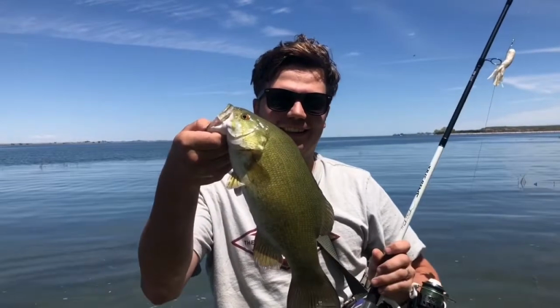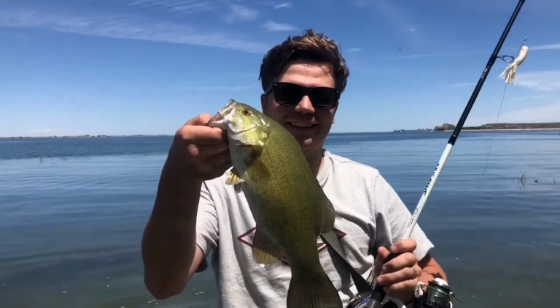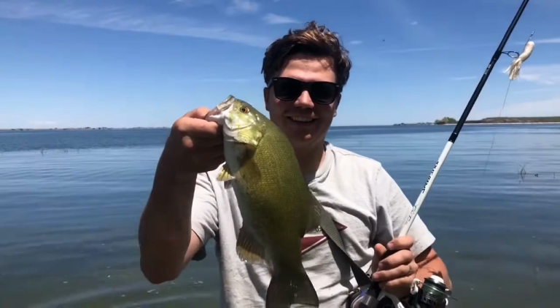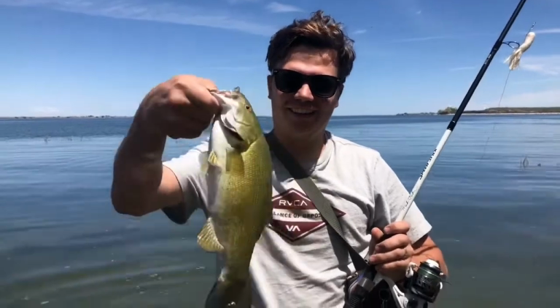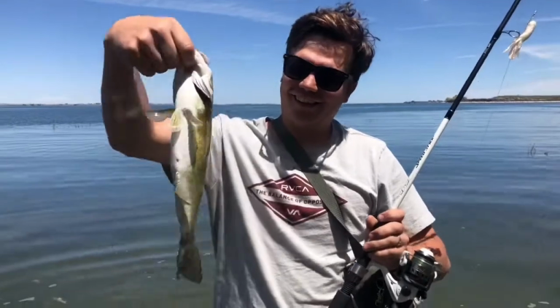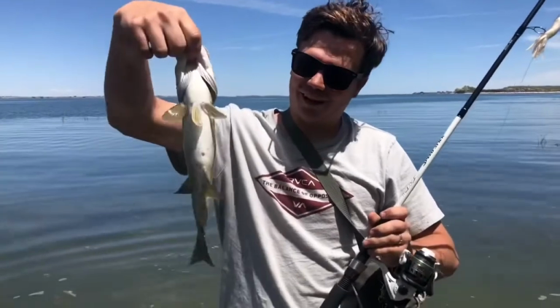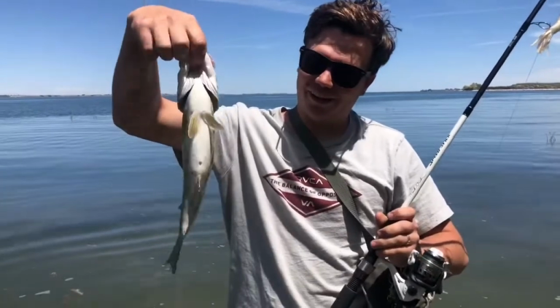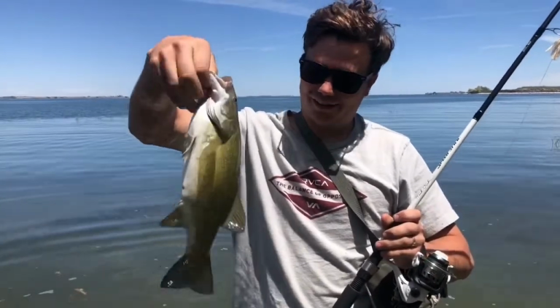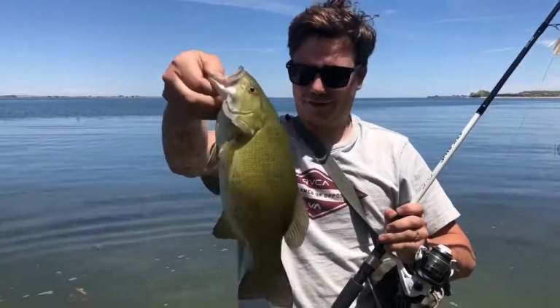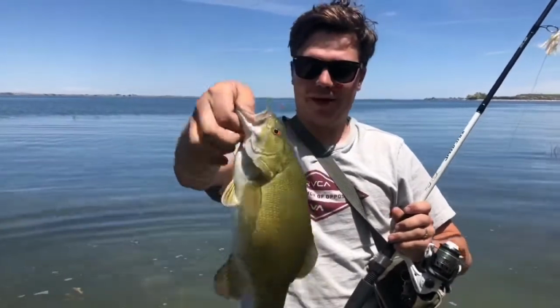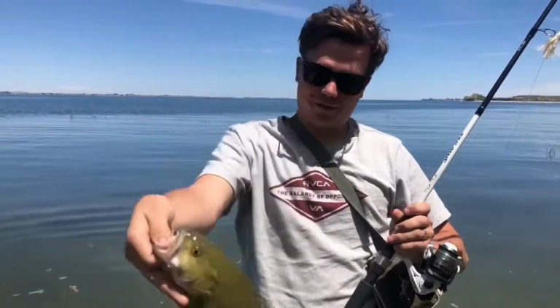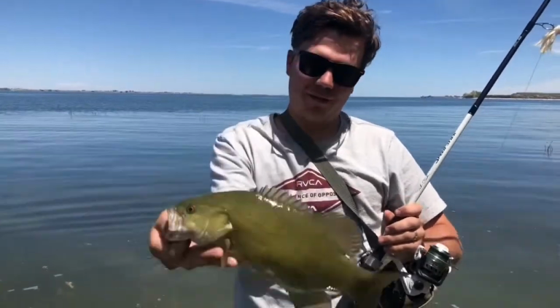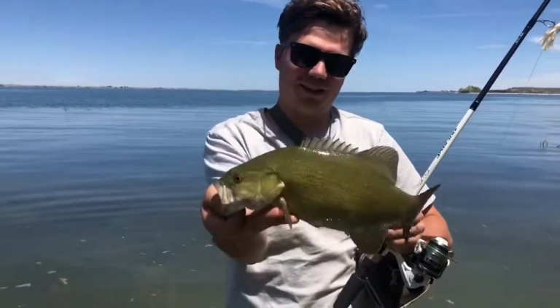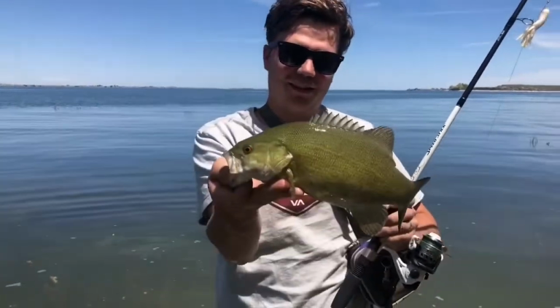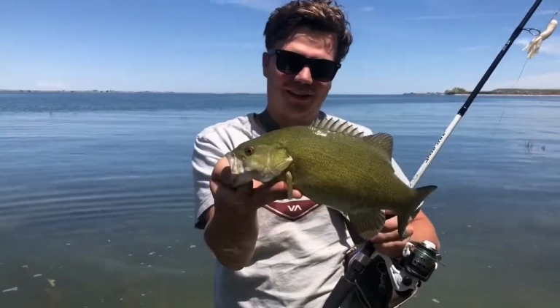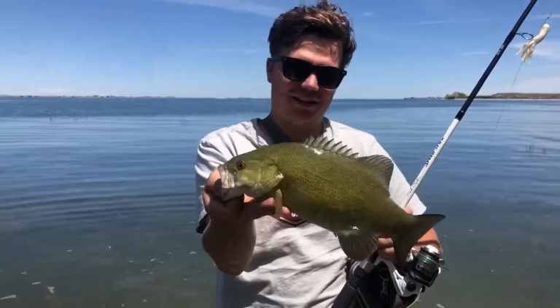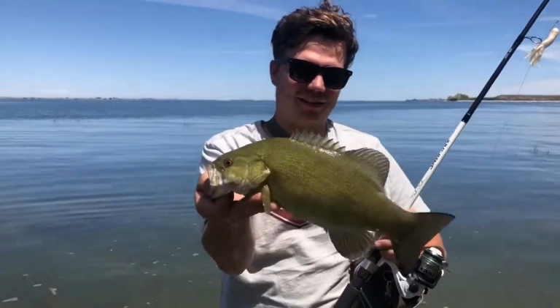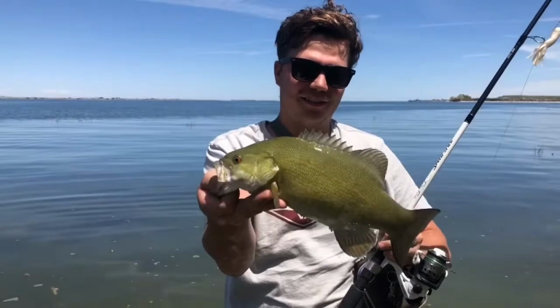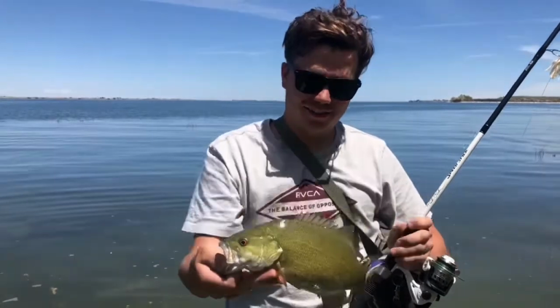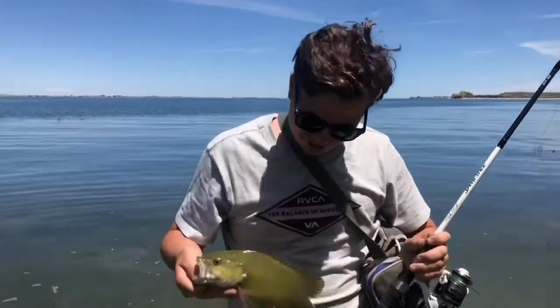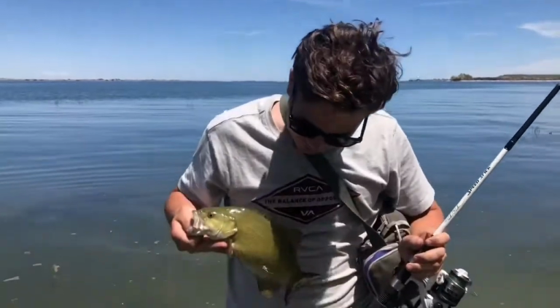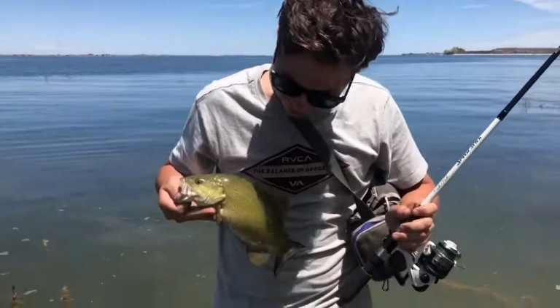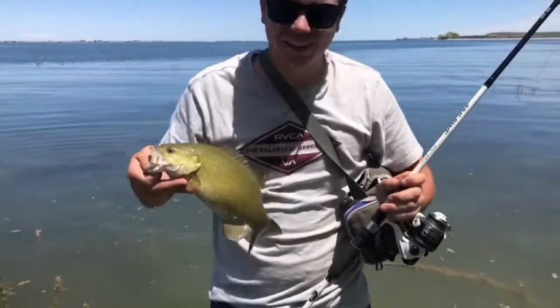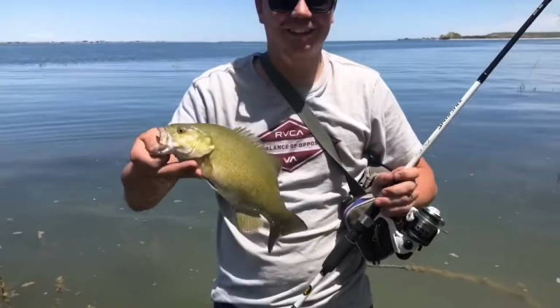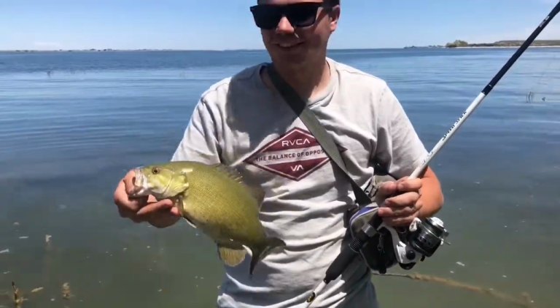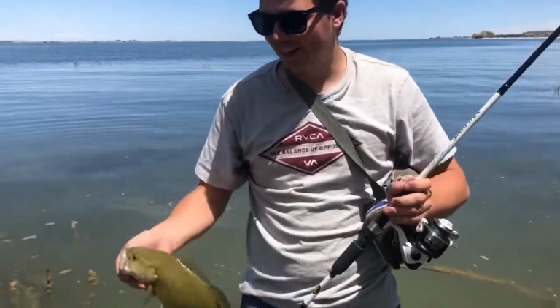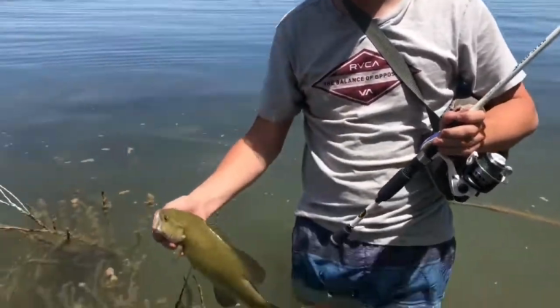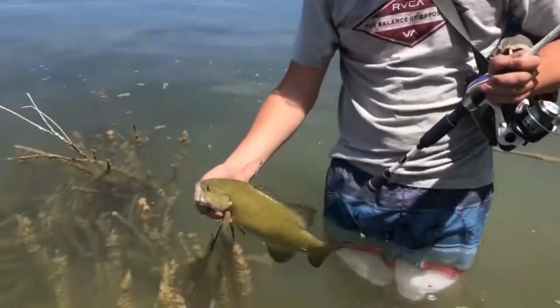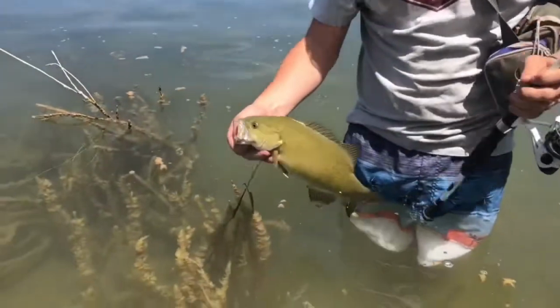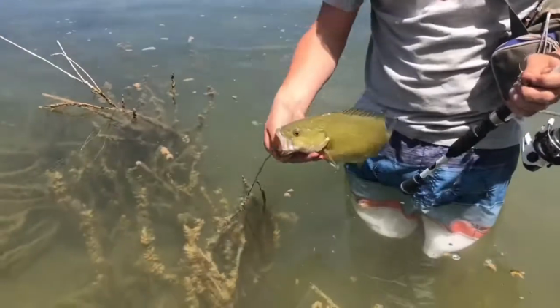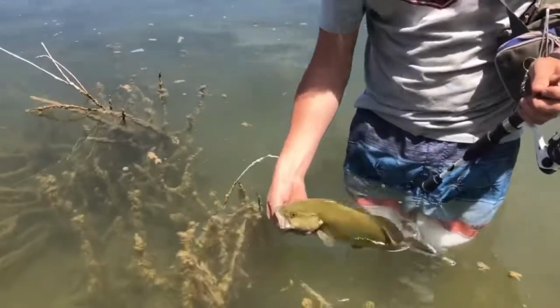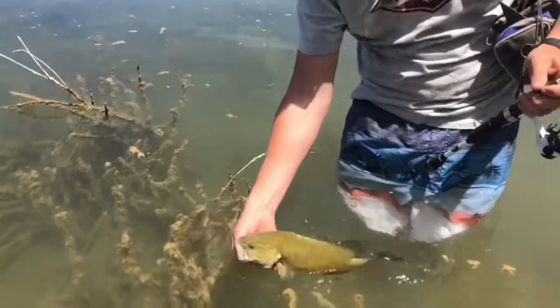There it is right there. Got me a pound smallmouth. Nice little spawning fish. Gonna let him go — put him back in the water.